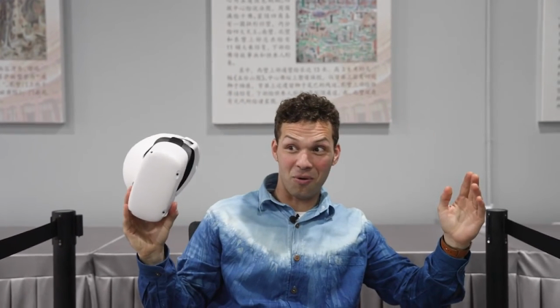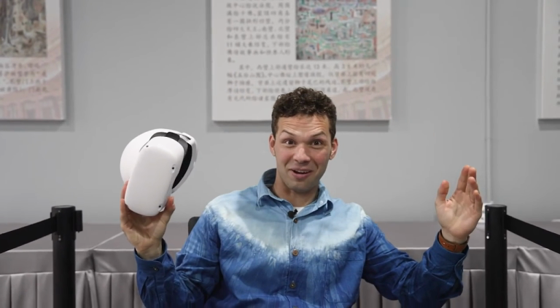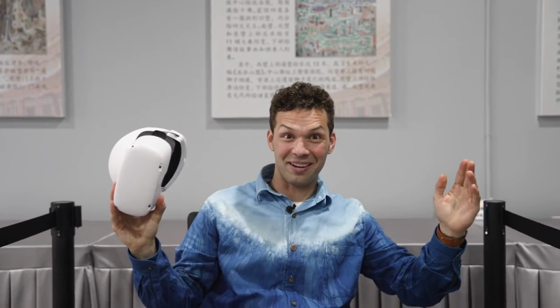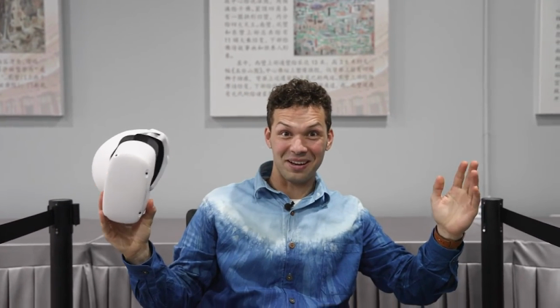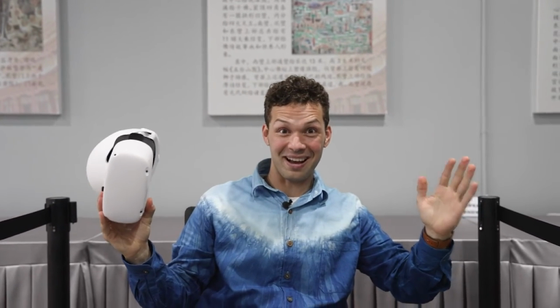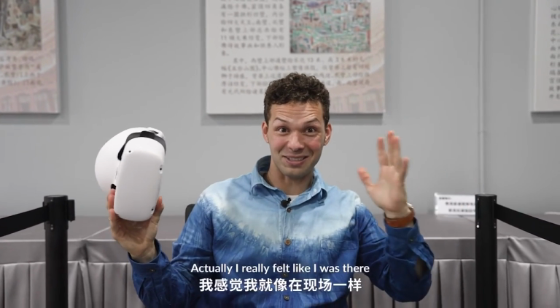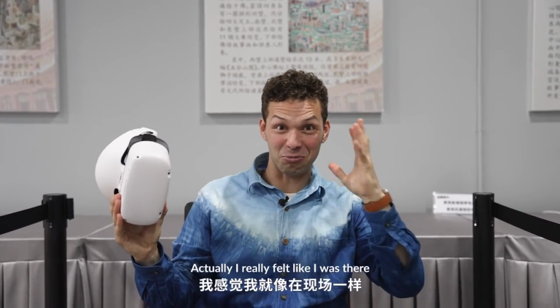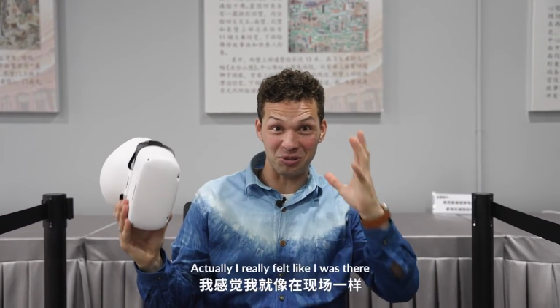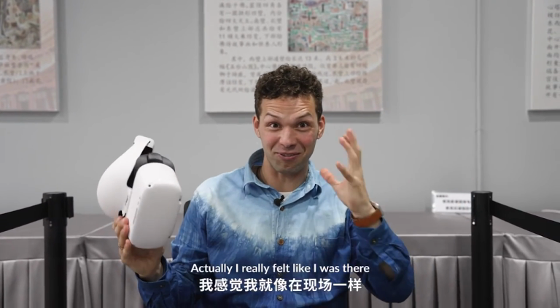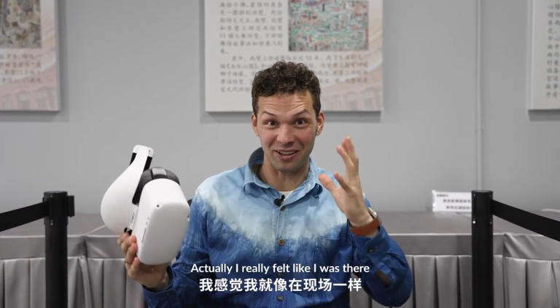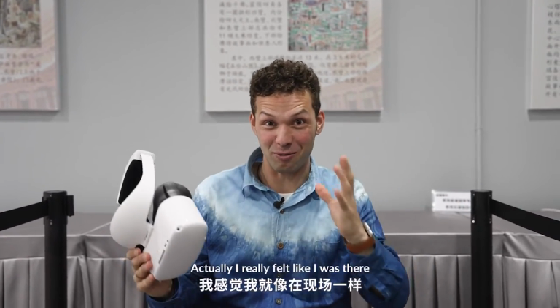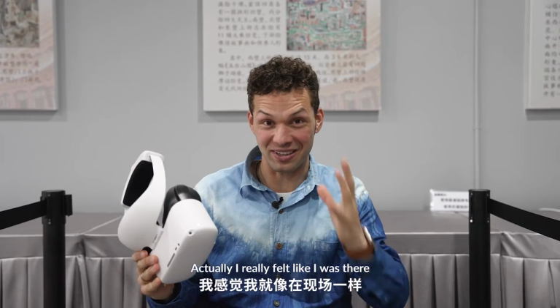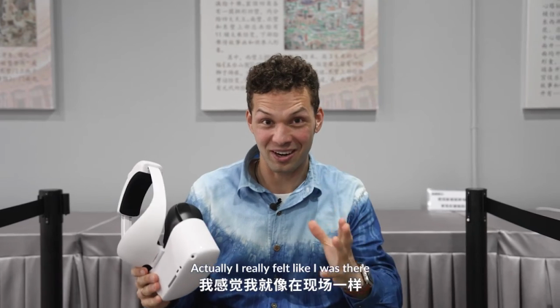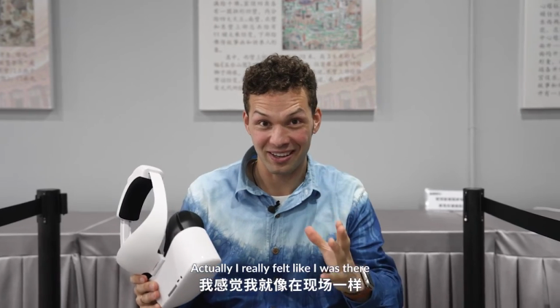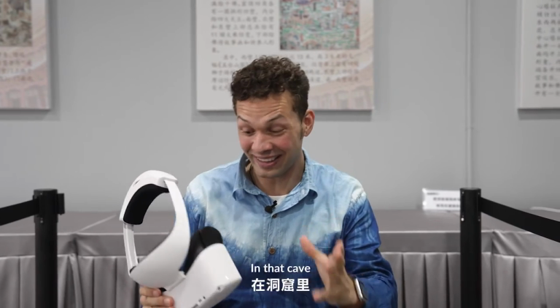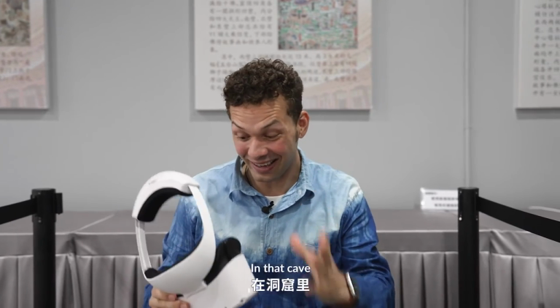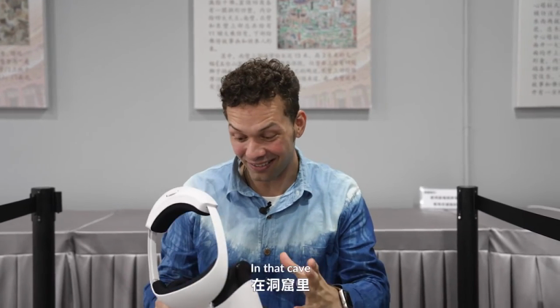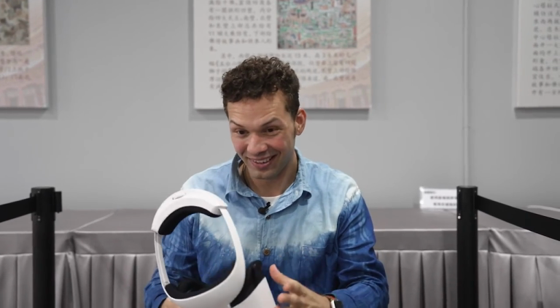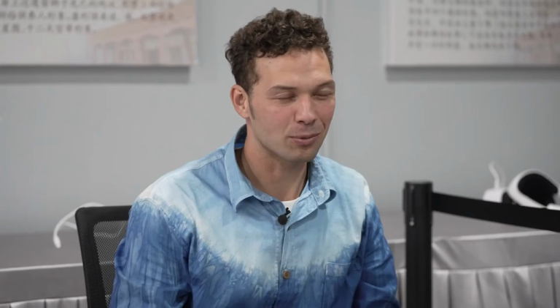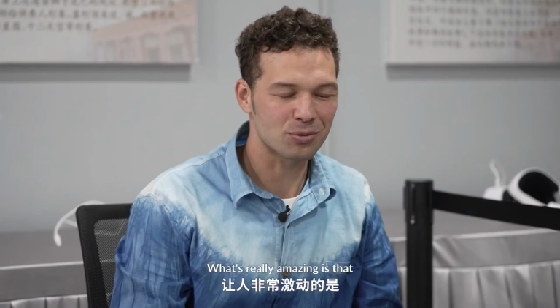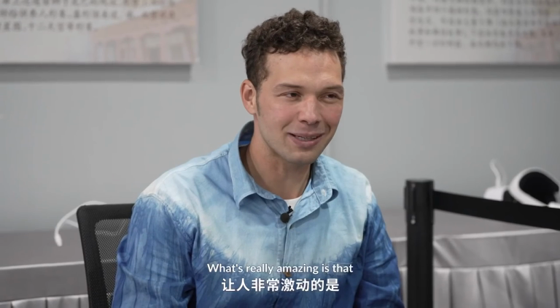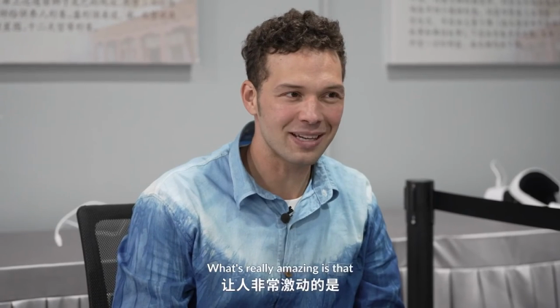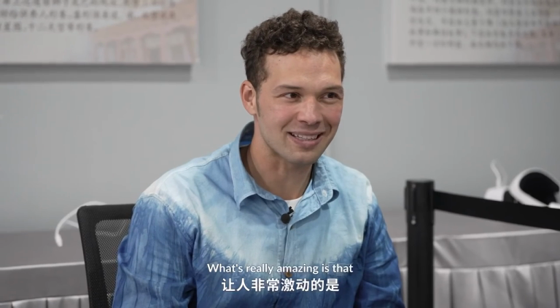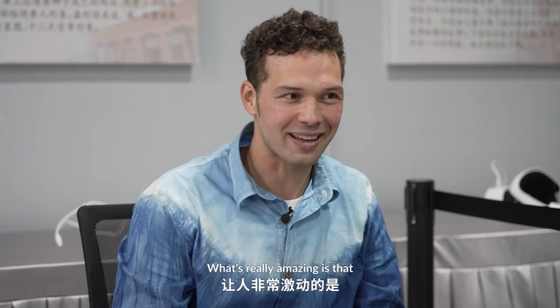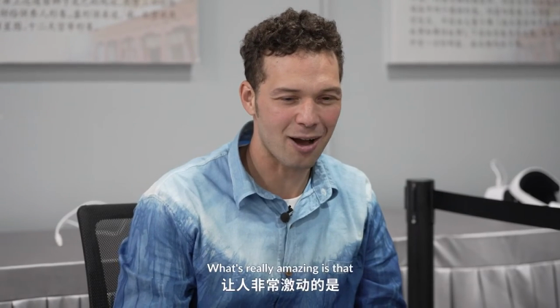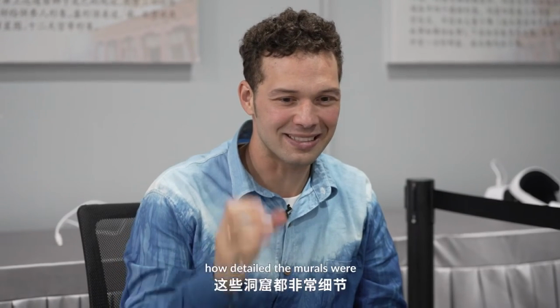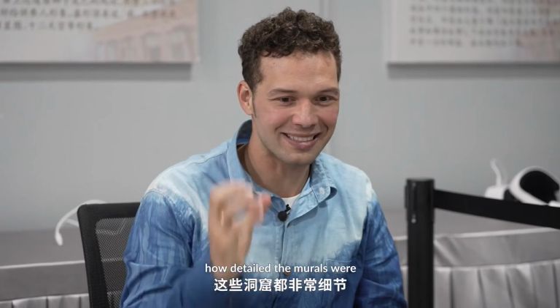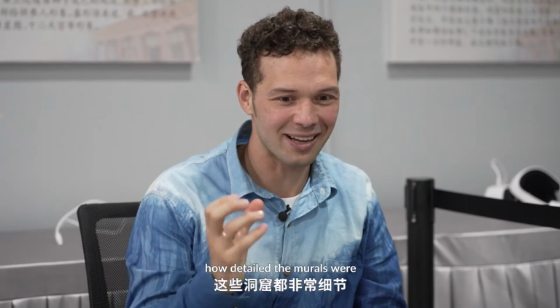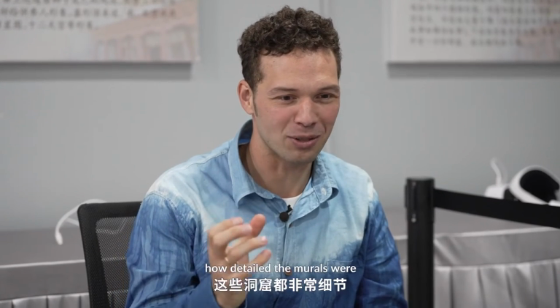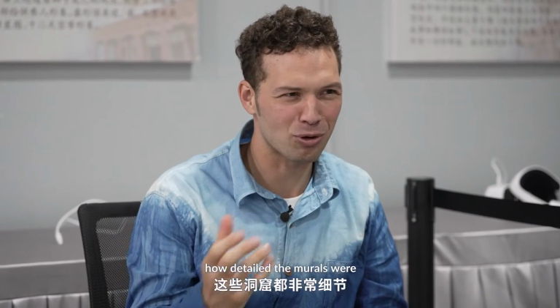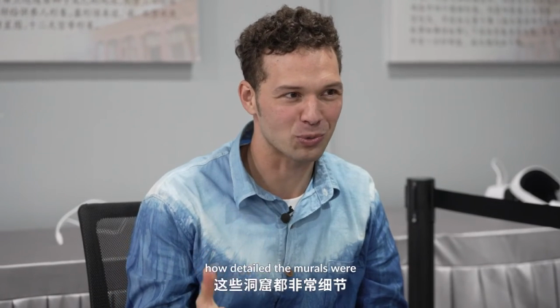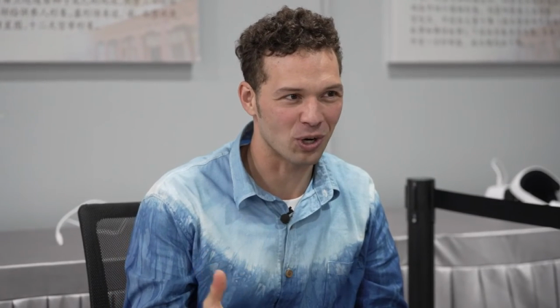It actually really felt like I was there, in that cave. What's really amazing is how detailed the murals were.